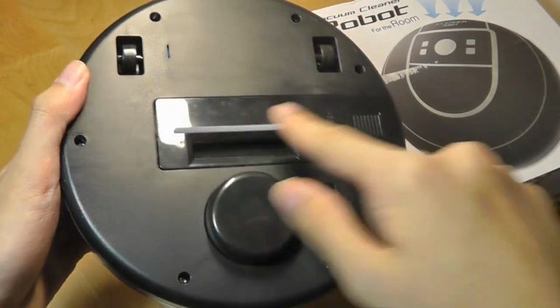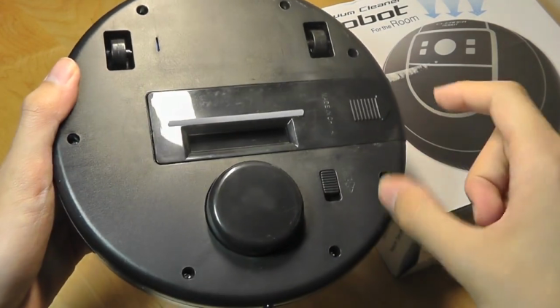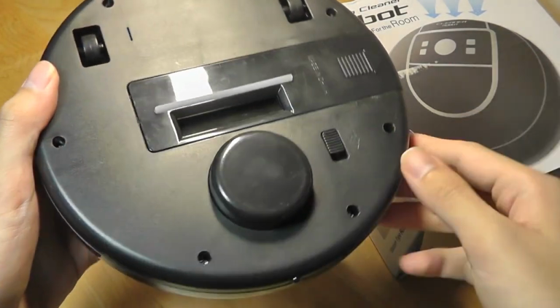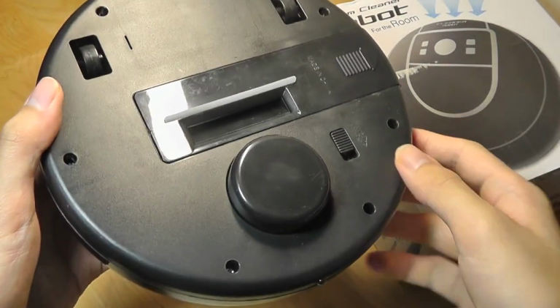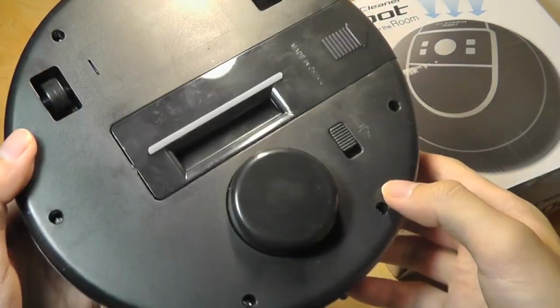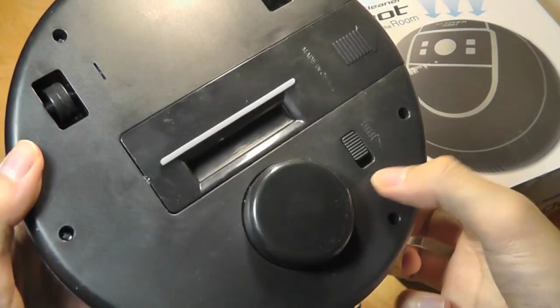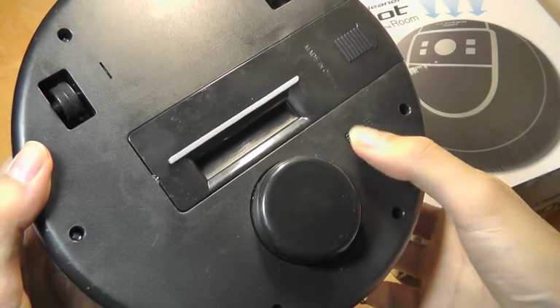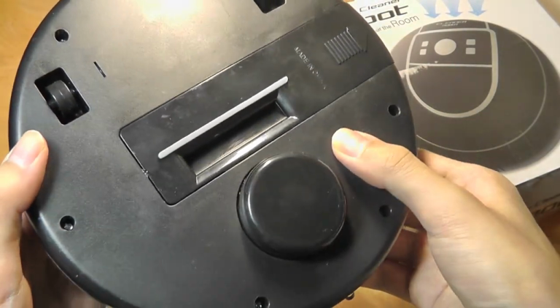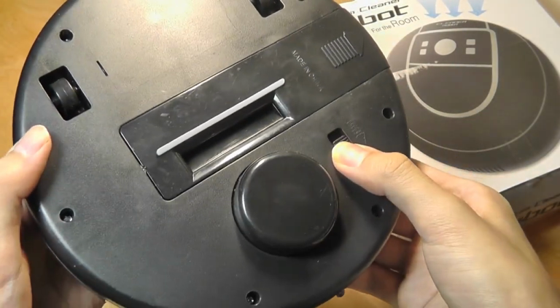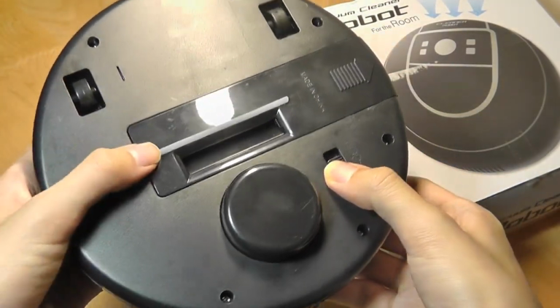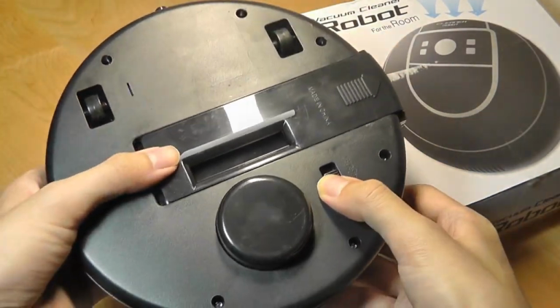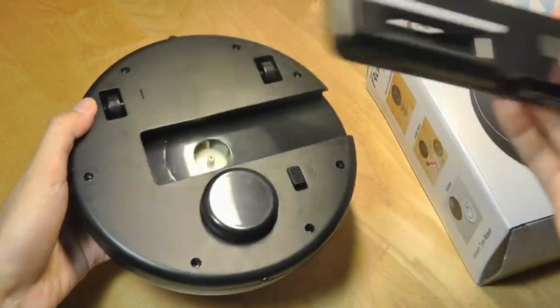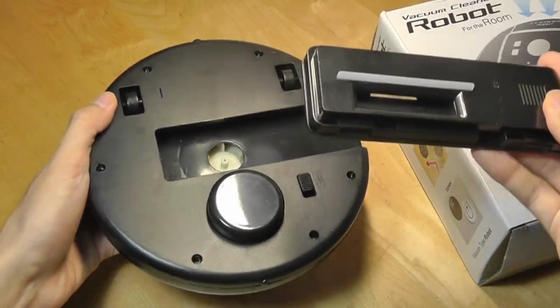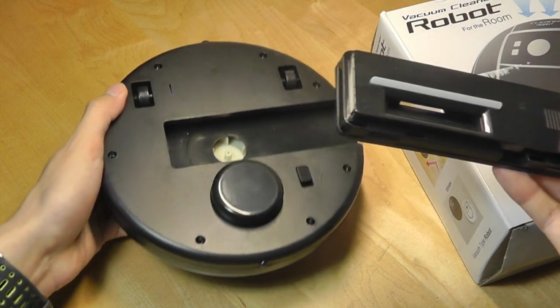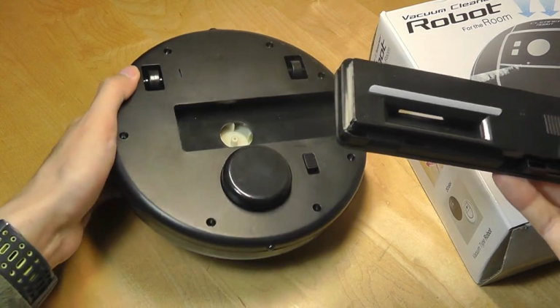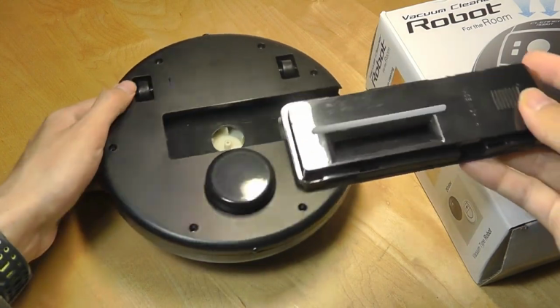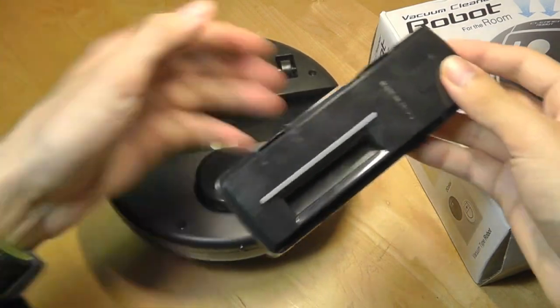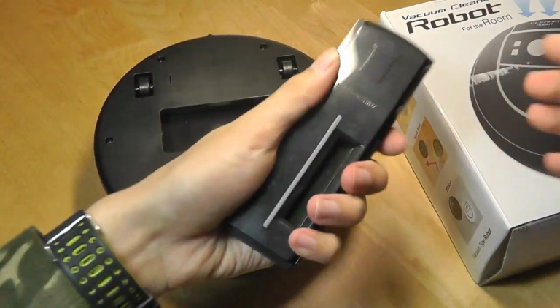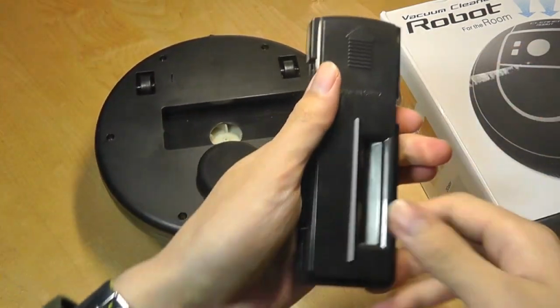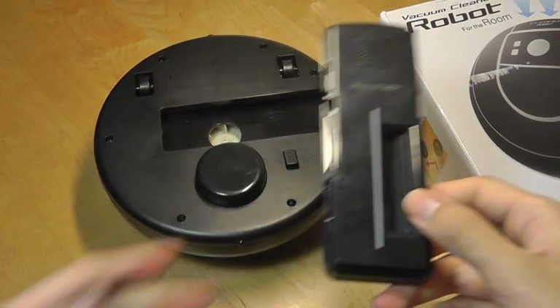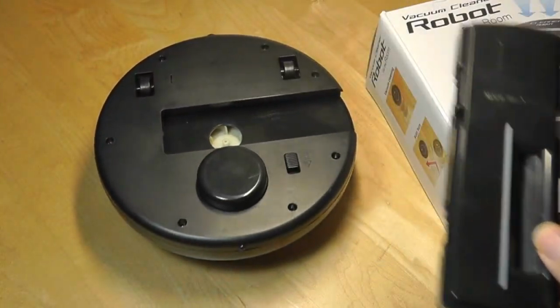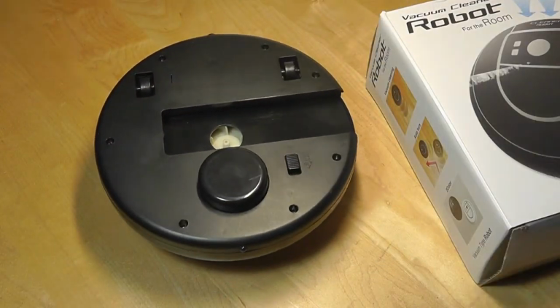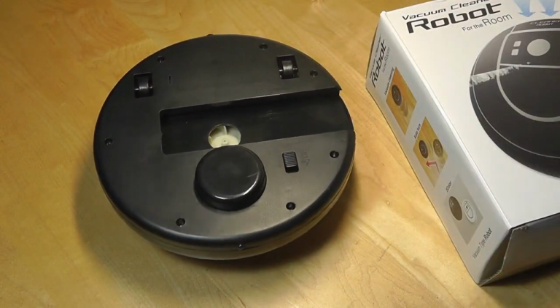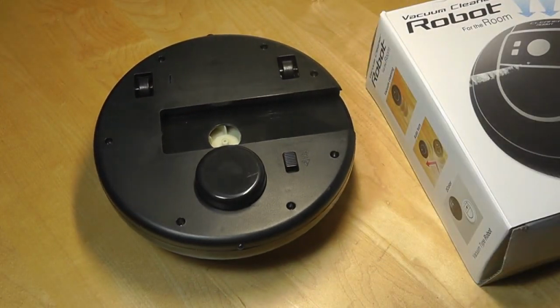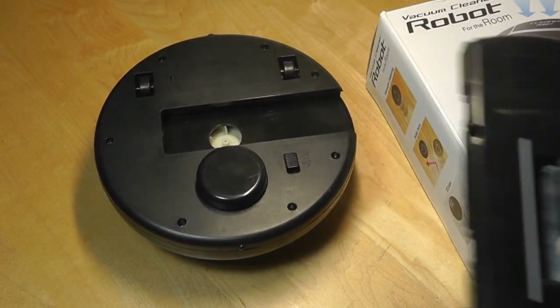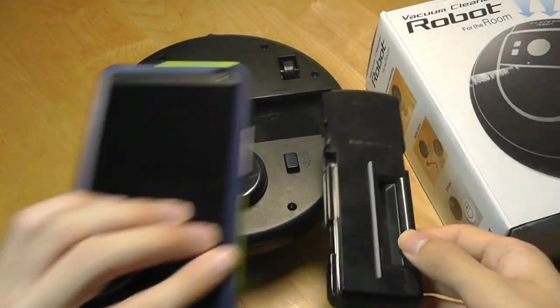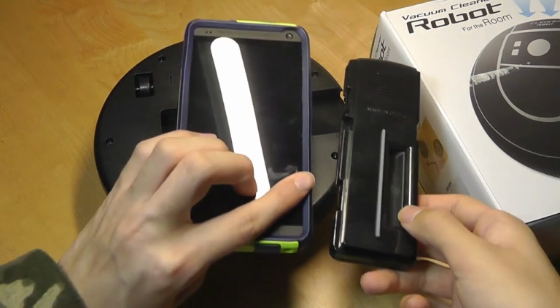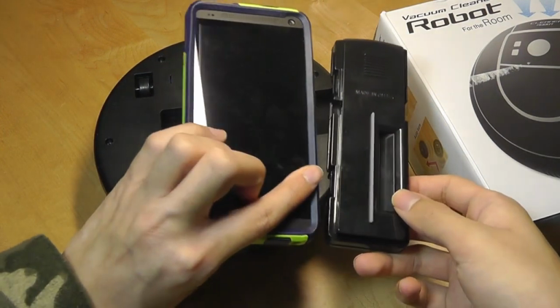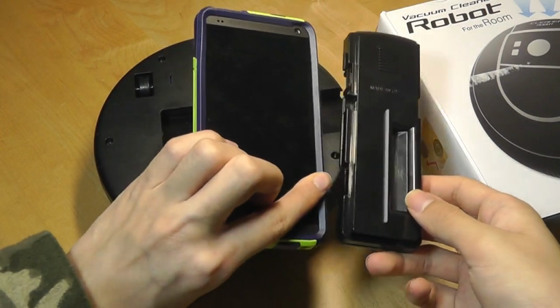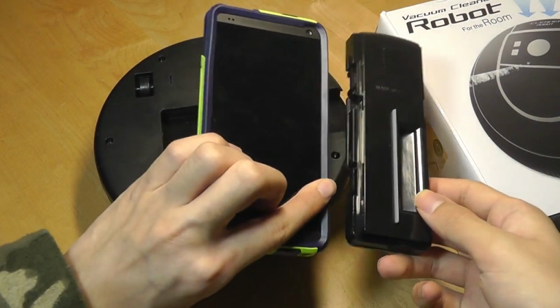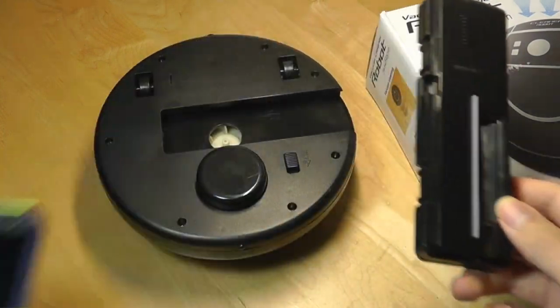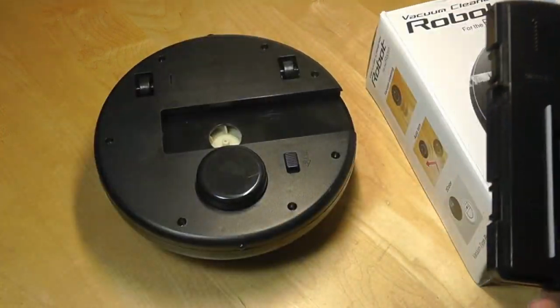We have the door for the dust compartment, which has a latch that you can press down — and this is the size of the entire compartment, so it's really small. Here it is next to a cell phone, so you can tell that this is not going to hold that much dust or lint.